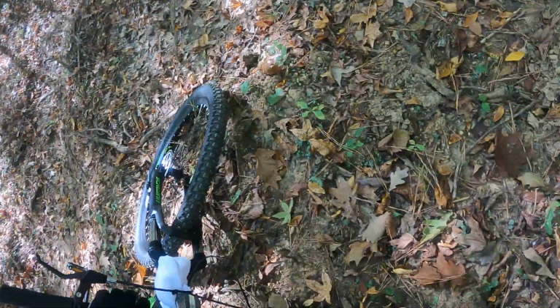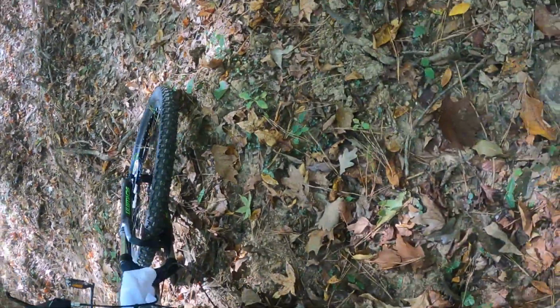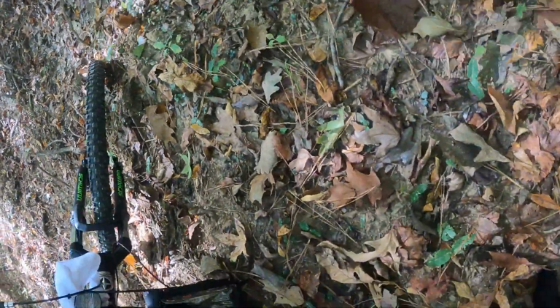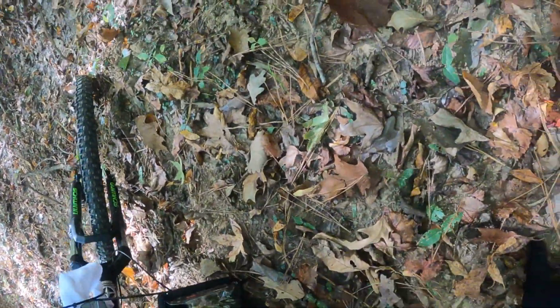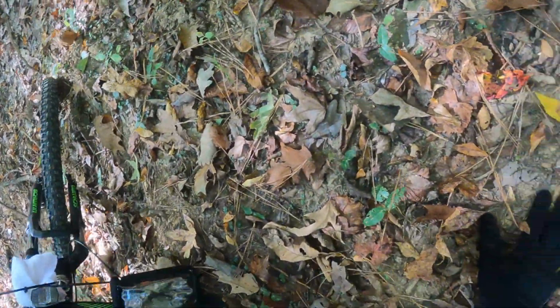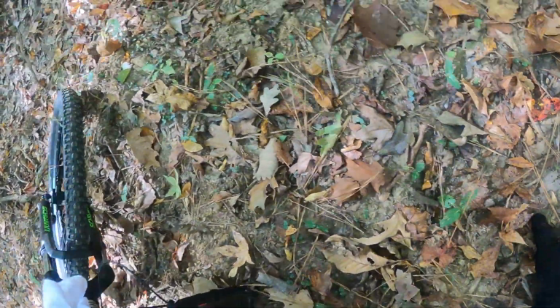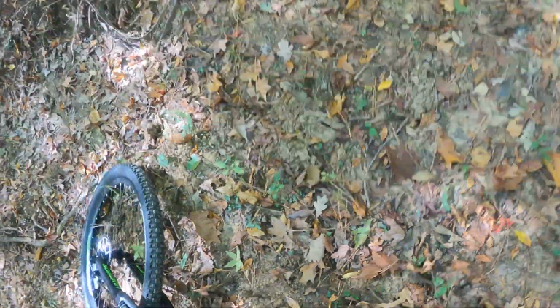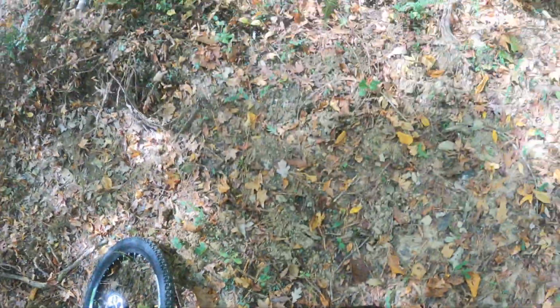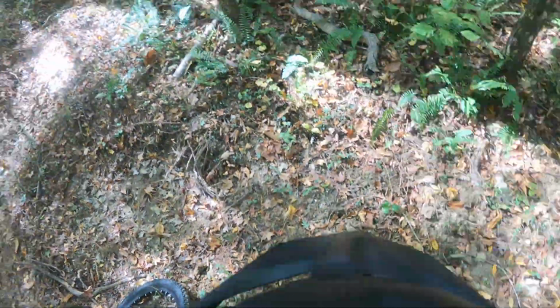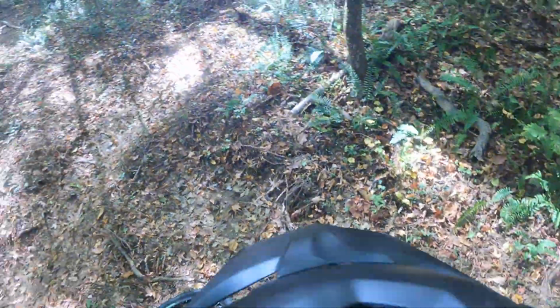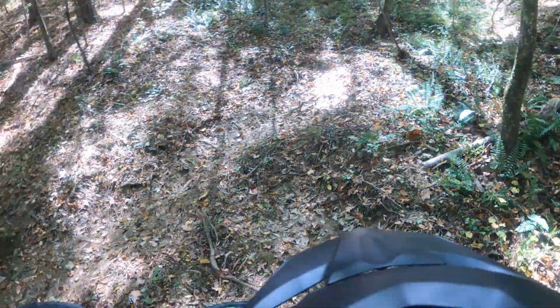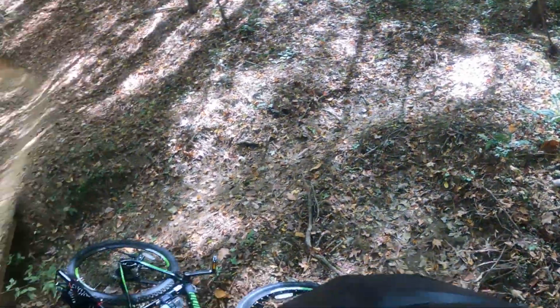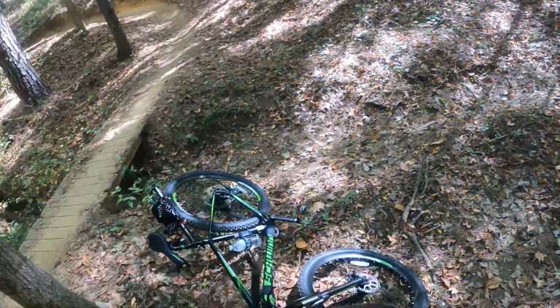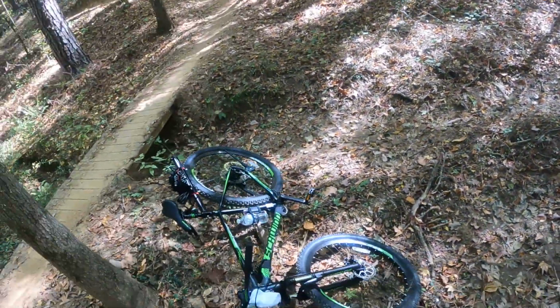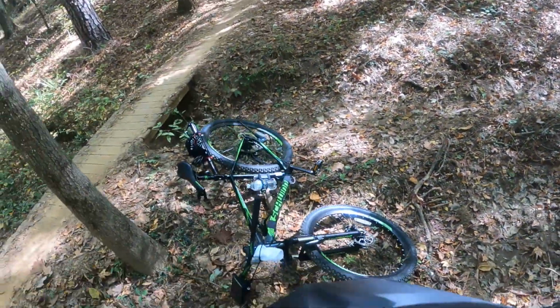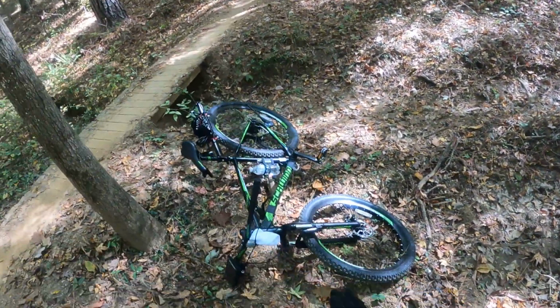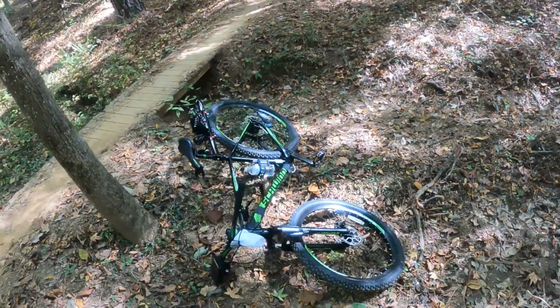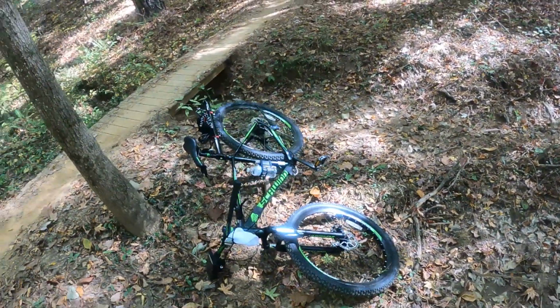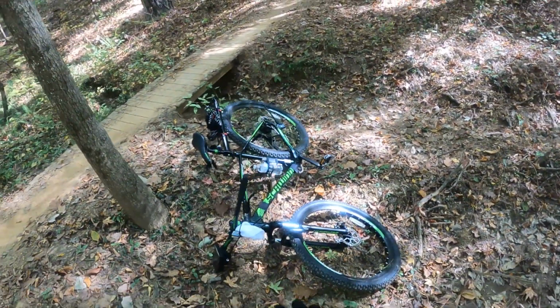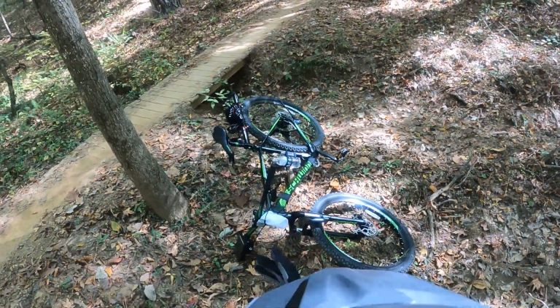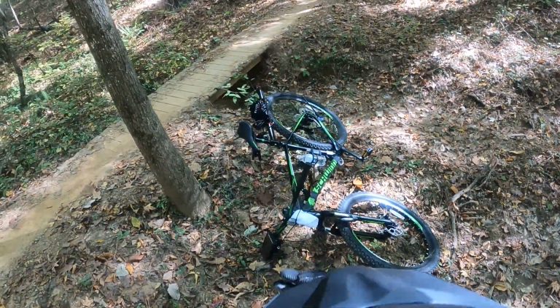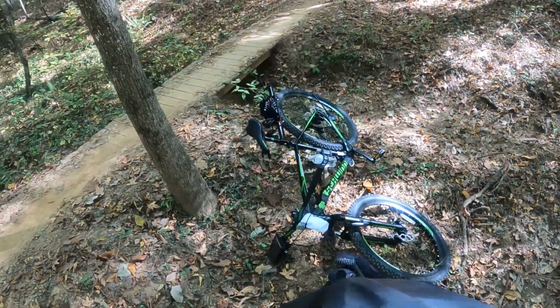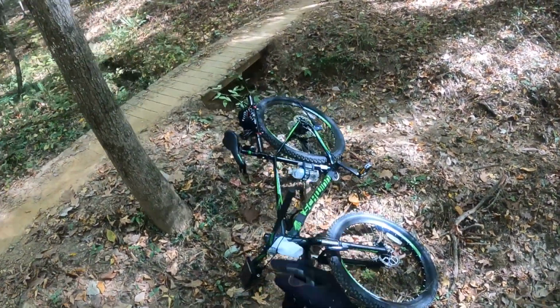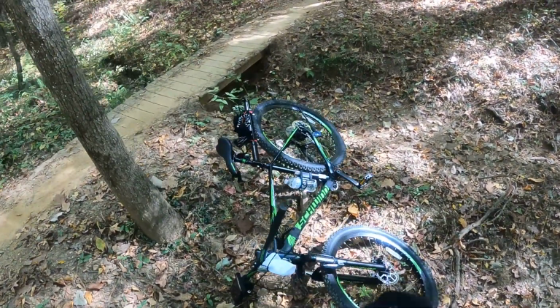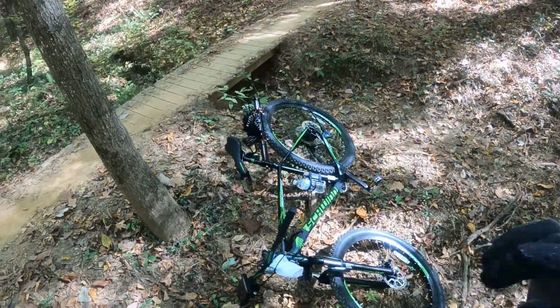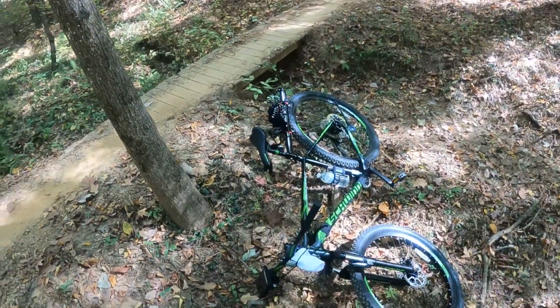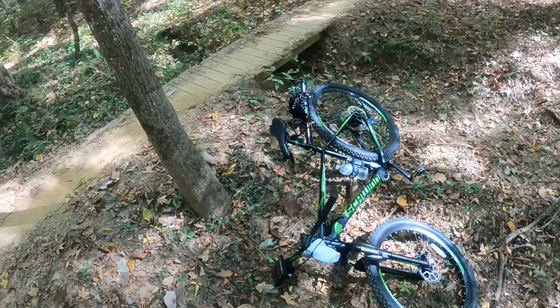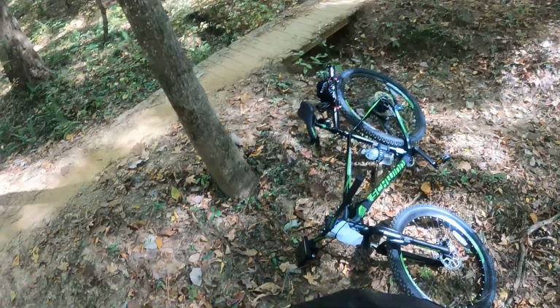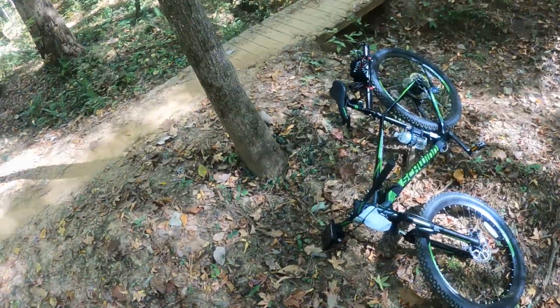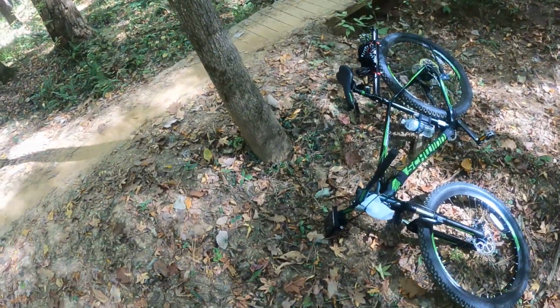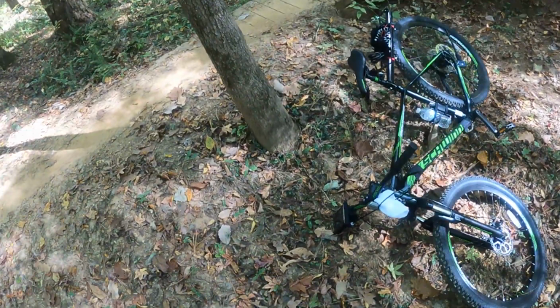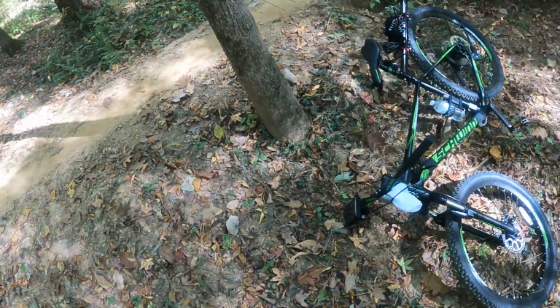One nice thing about working out every day — you can take a spill. I just misjudged that turn there. Alright, we'll take a break.